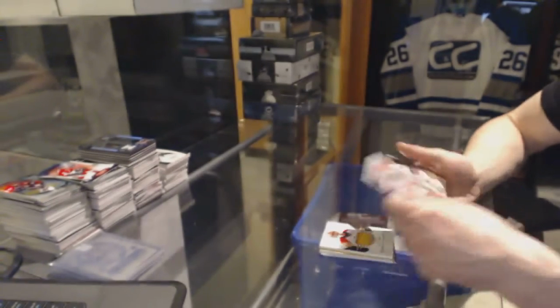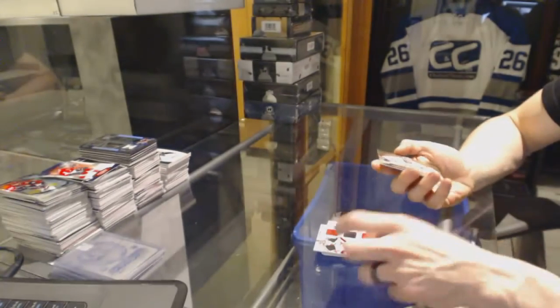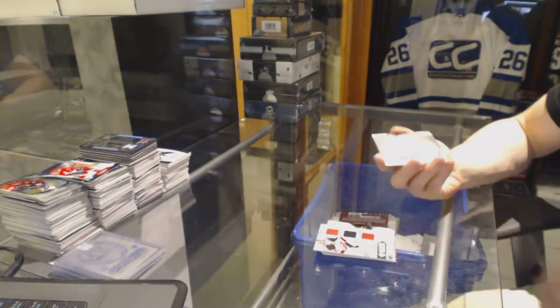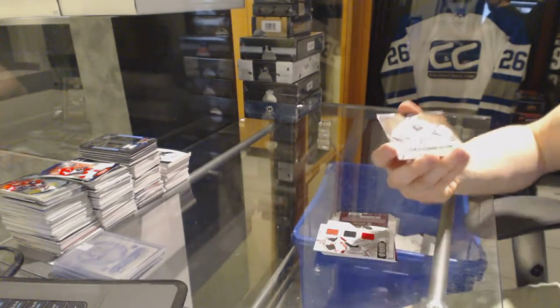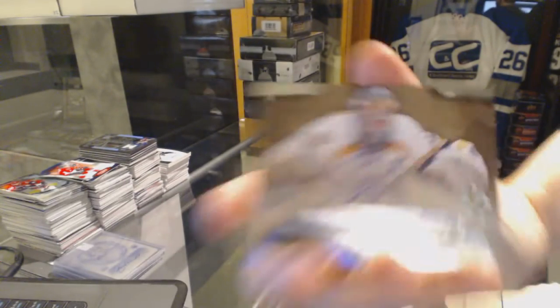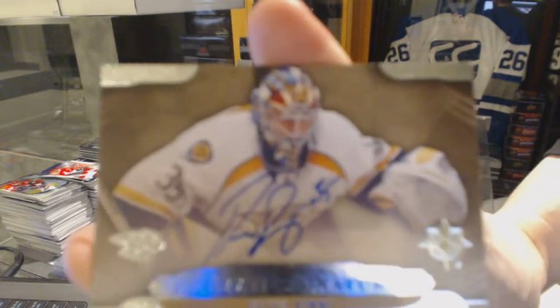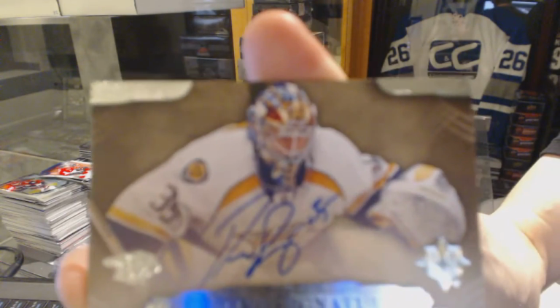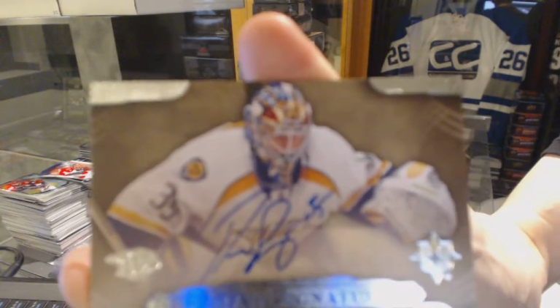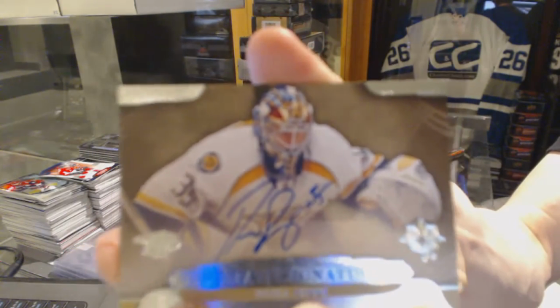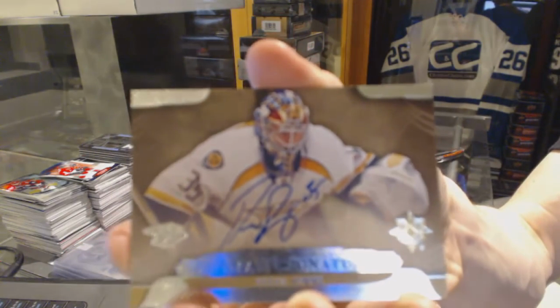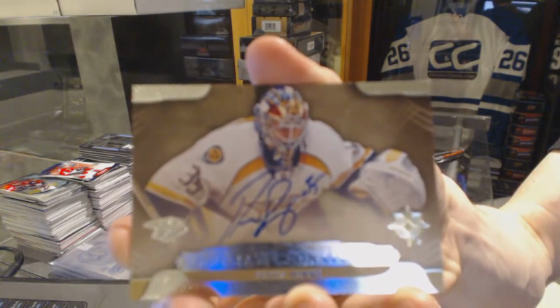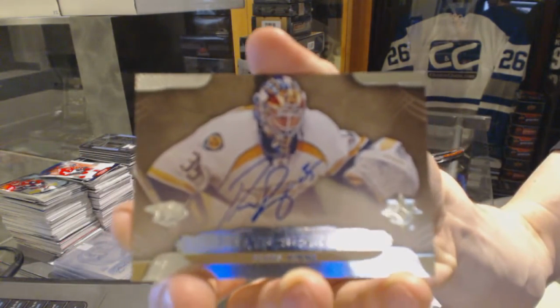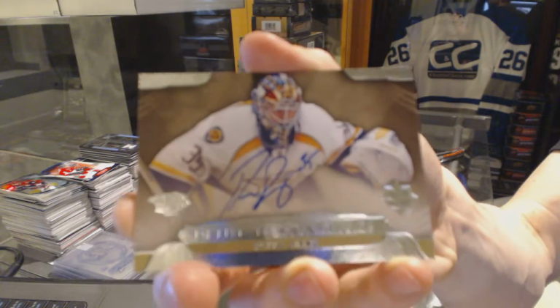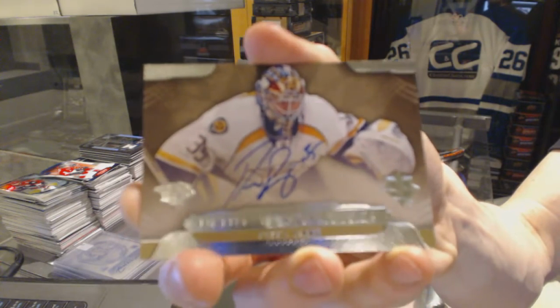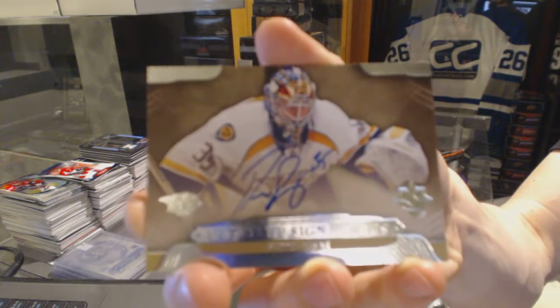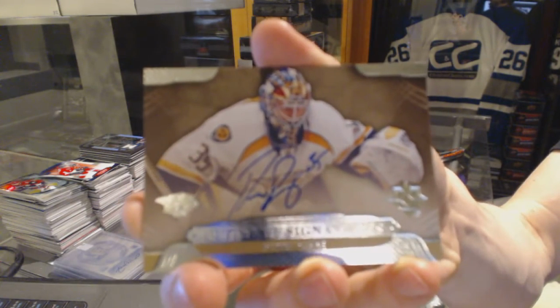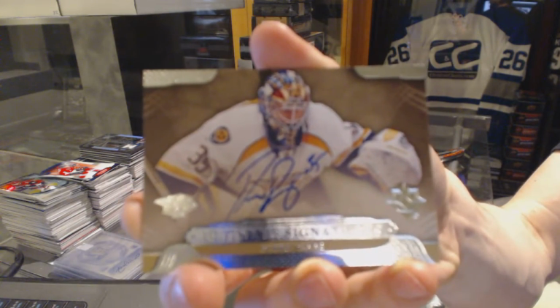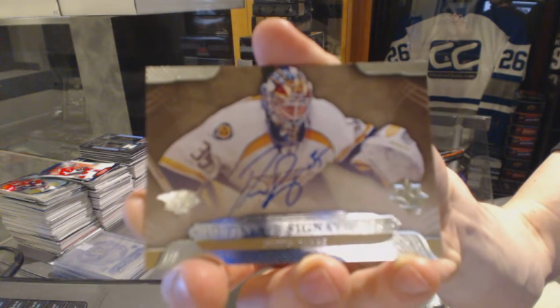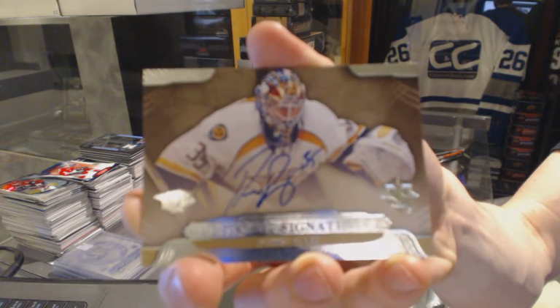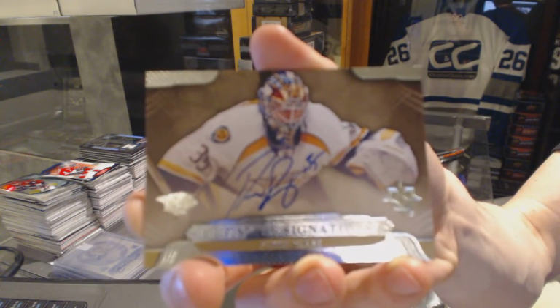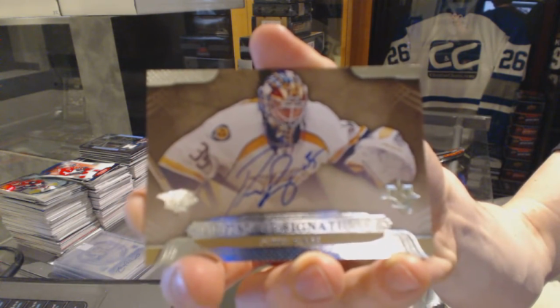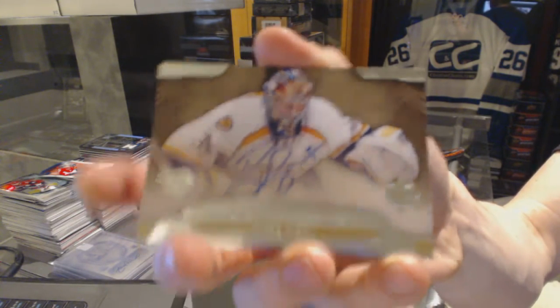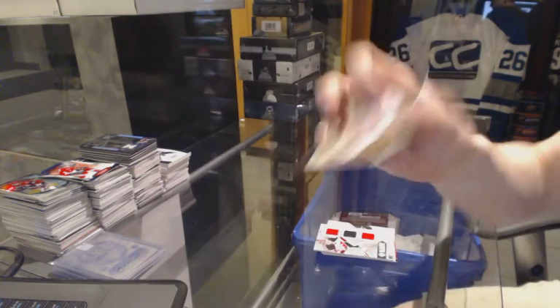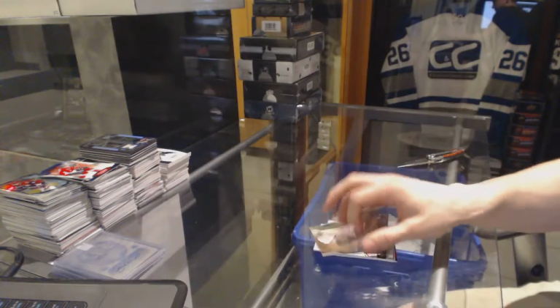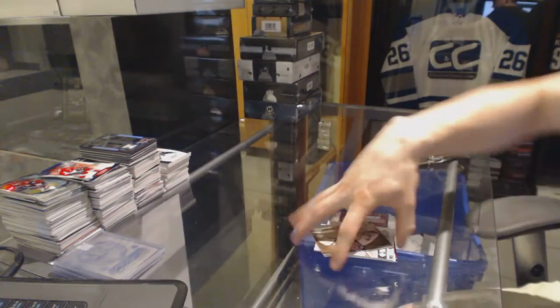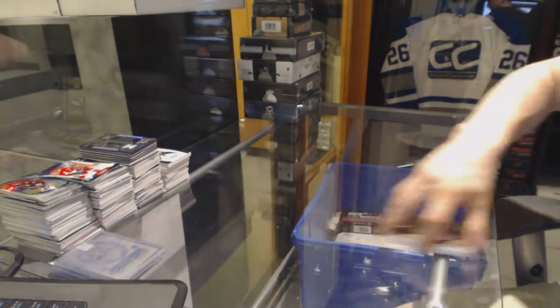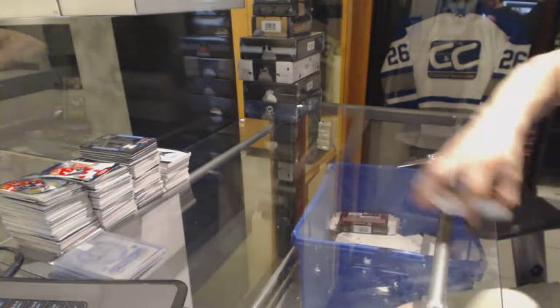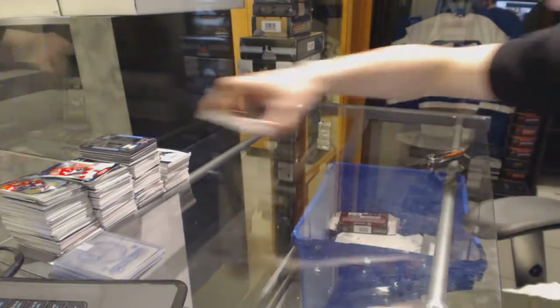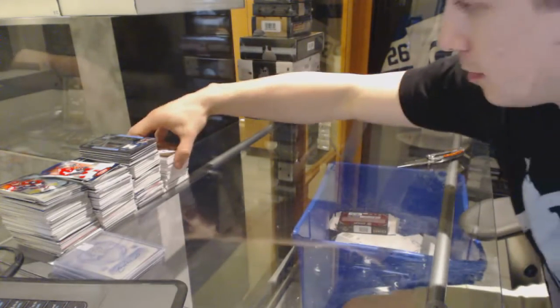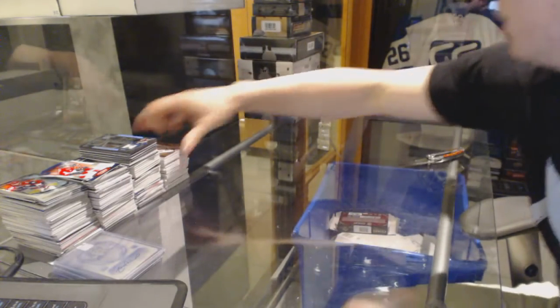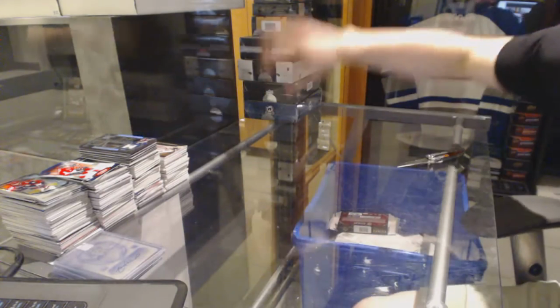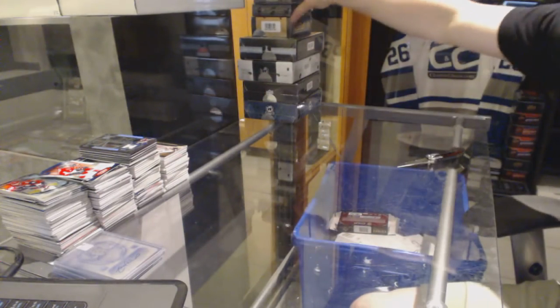And a 1314 Ultimate Signature for the Nashville Predators, Pekka Rinne.